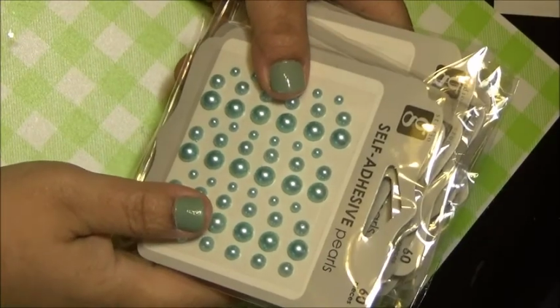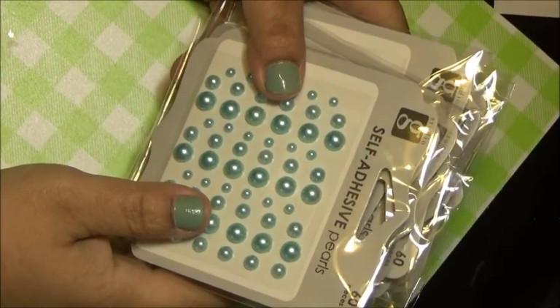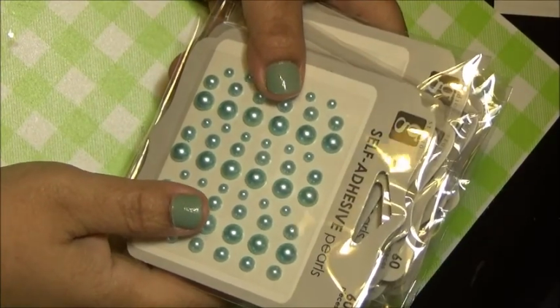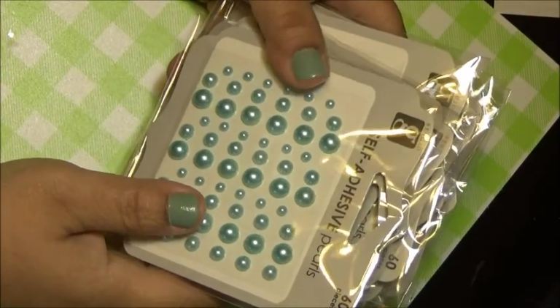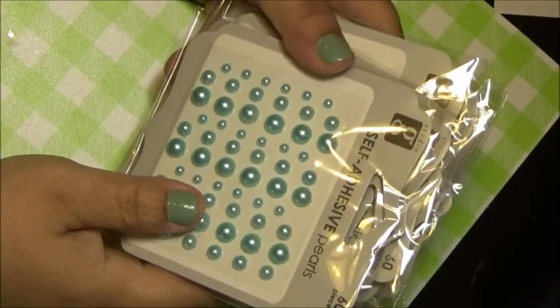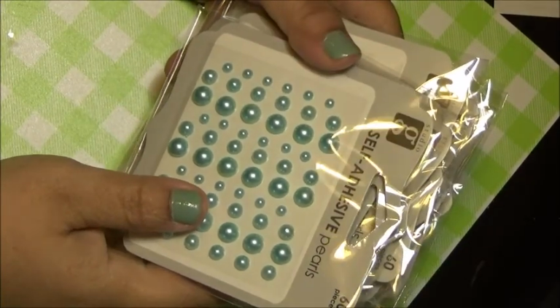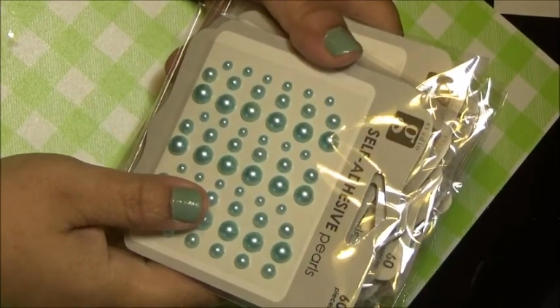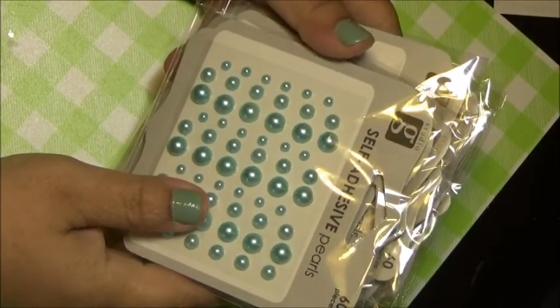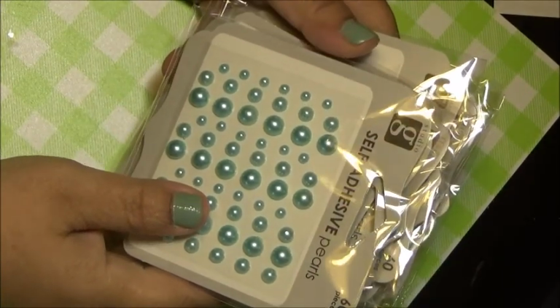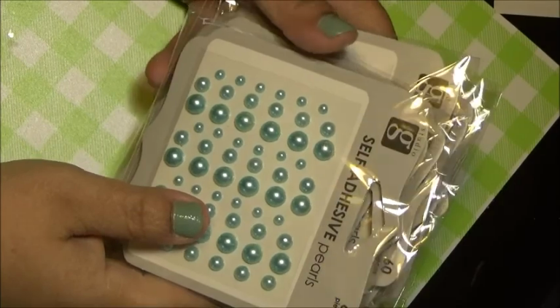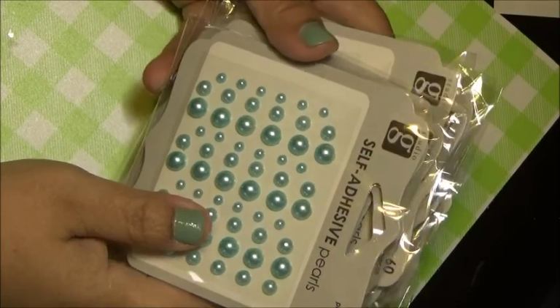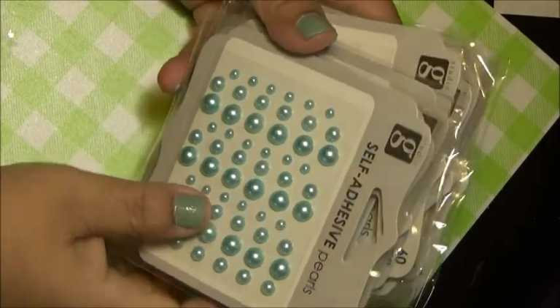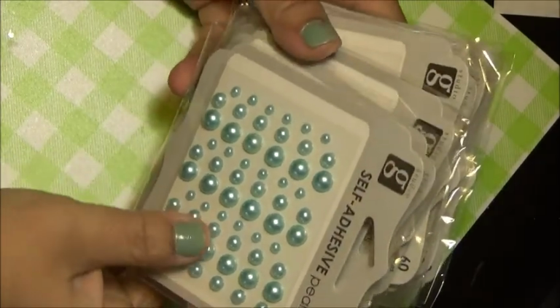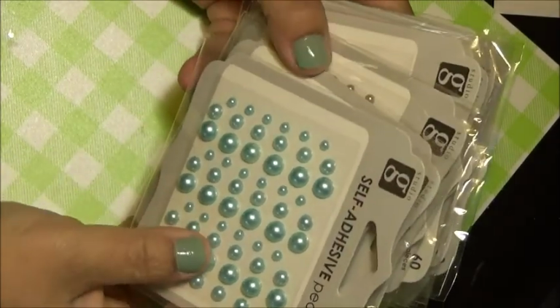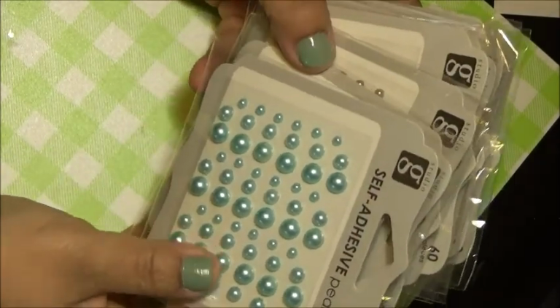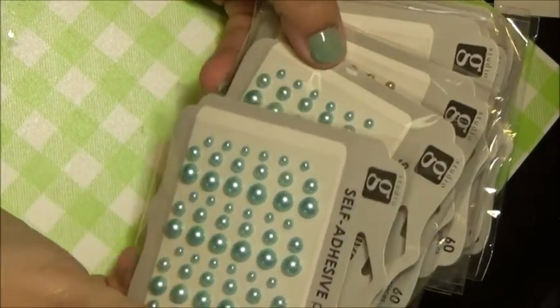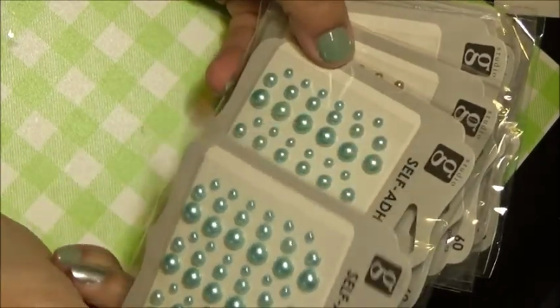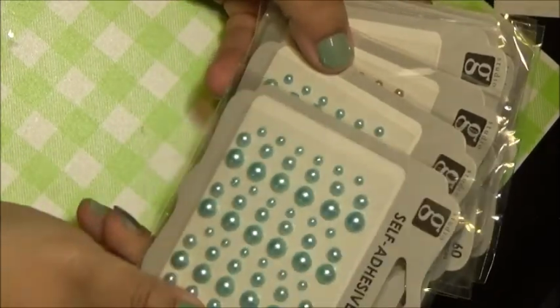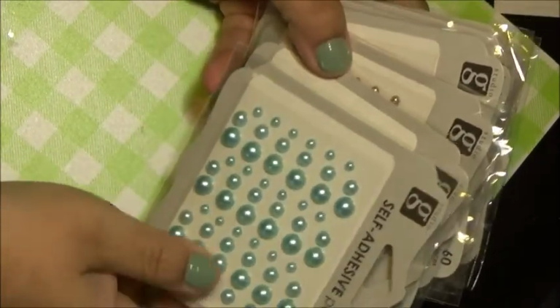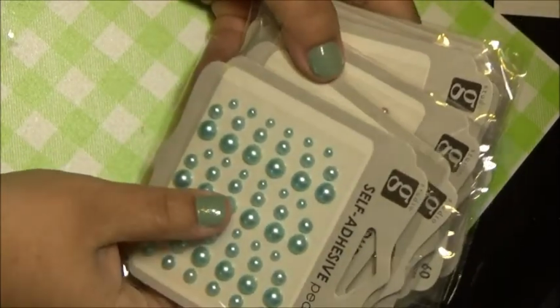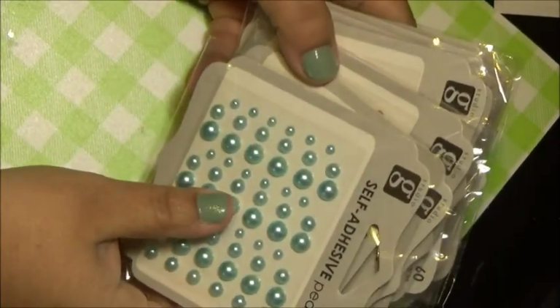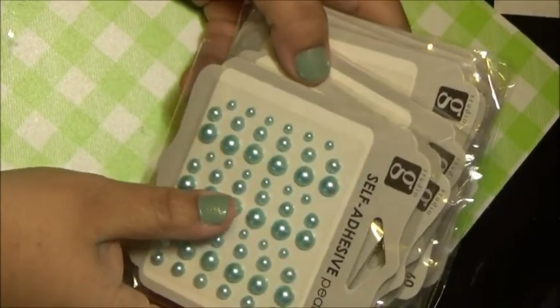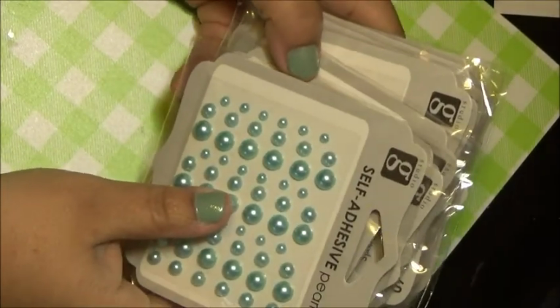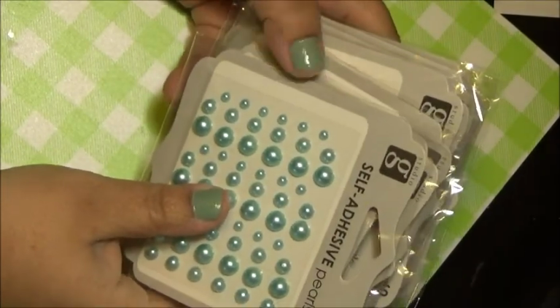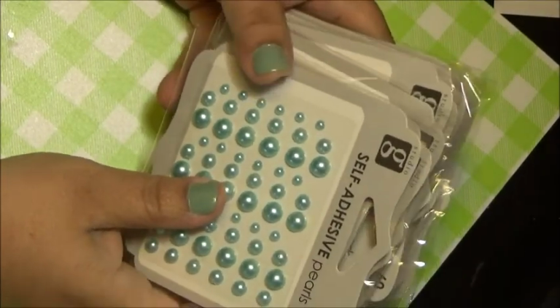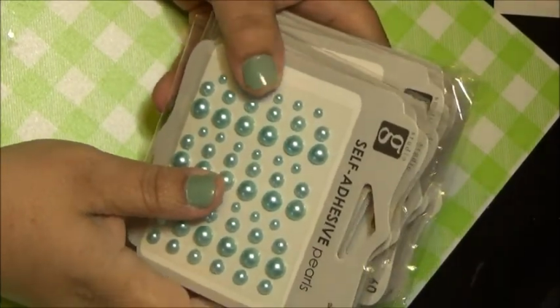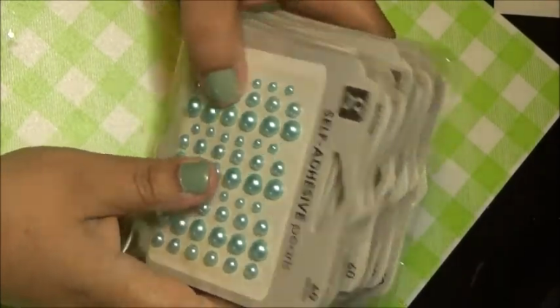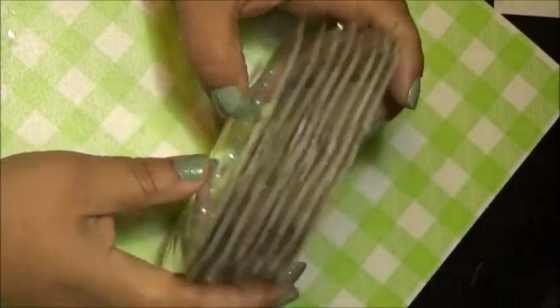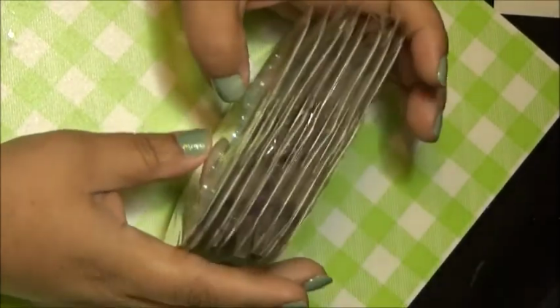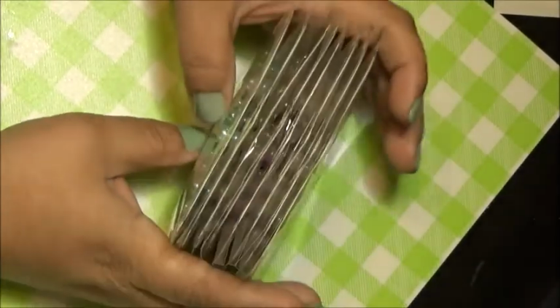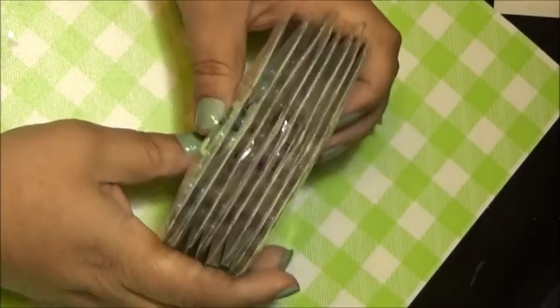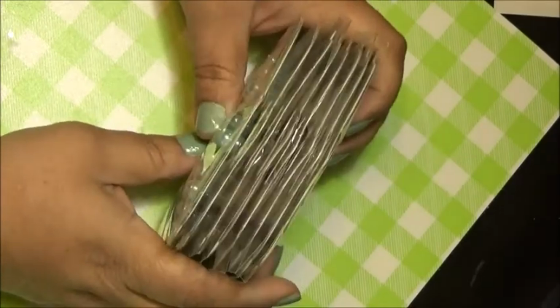Hello and welcome back to Cranky's Crafter. Today I'm going to show you what I picked up this weekend from AC Moore.